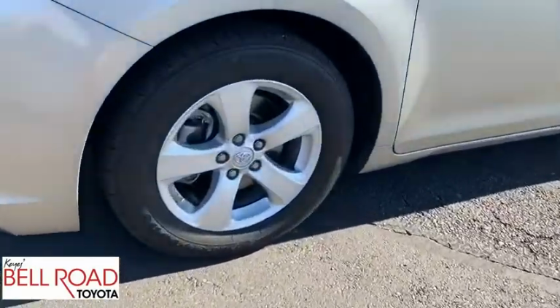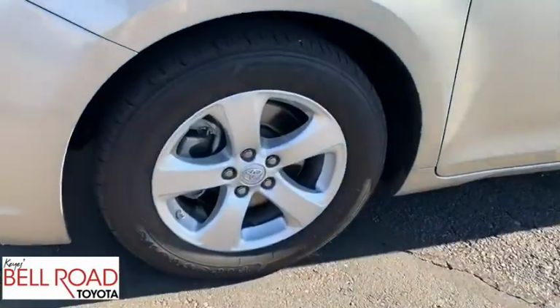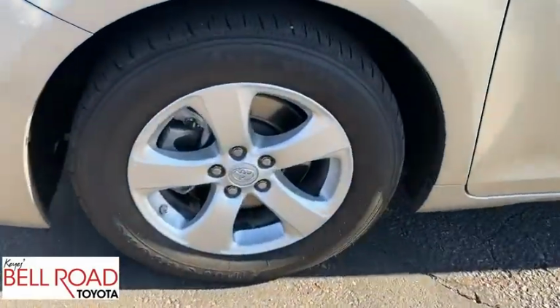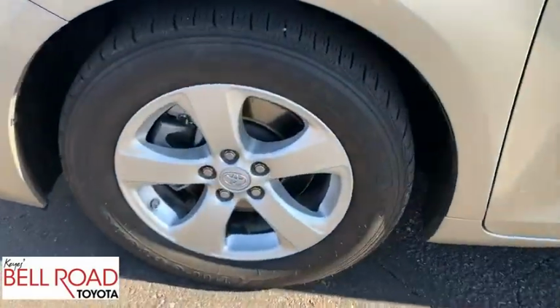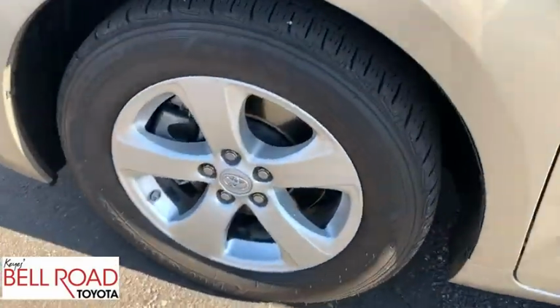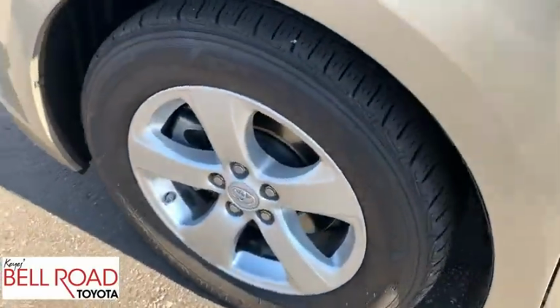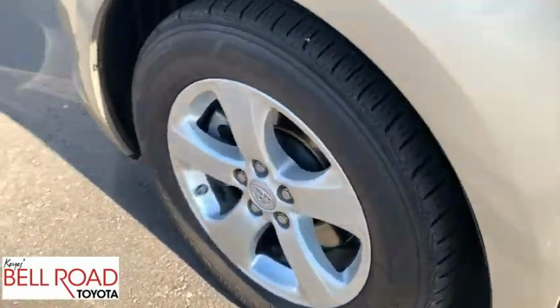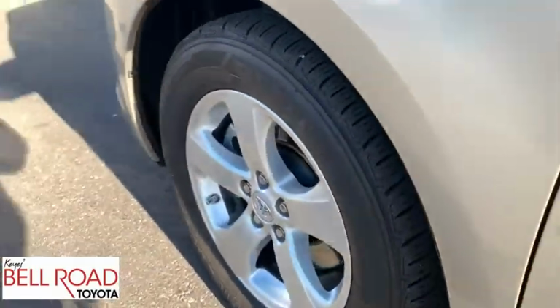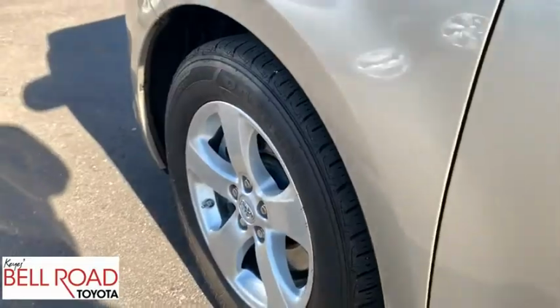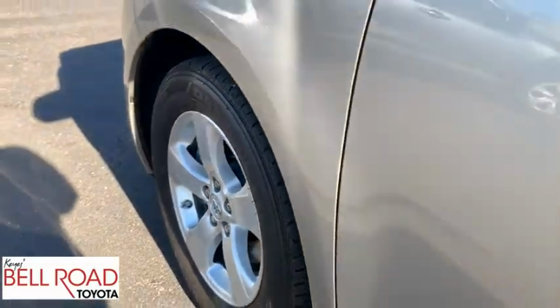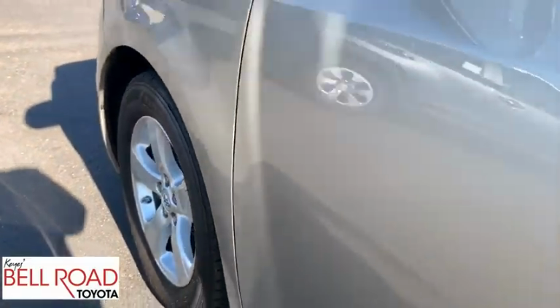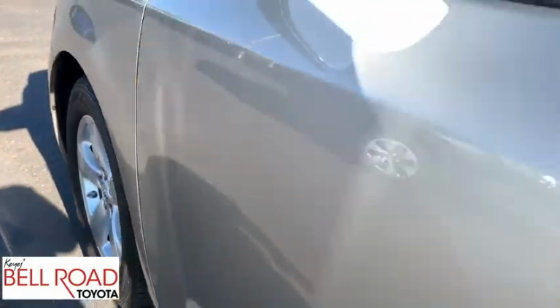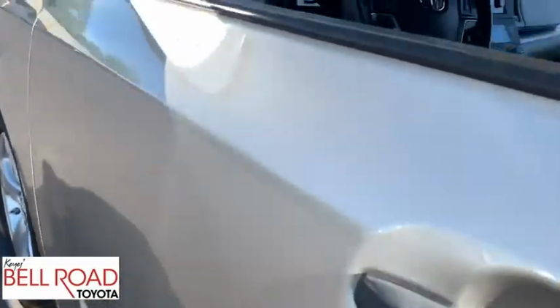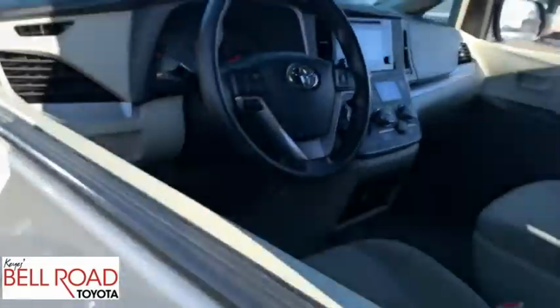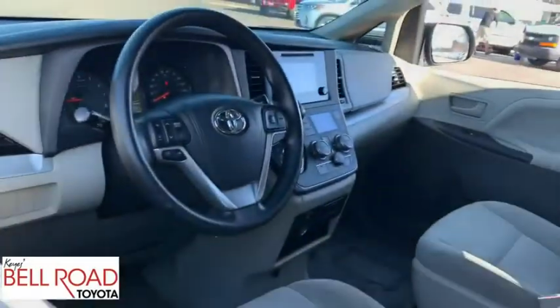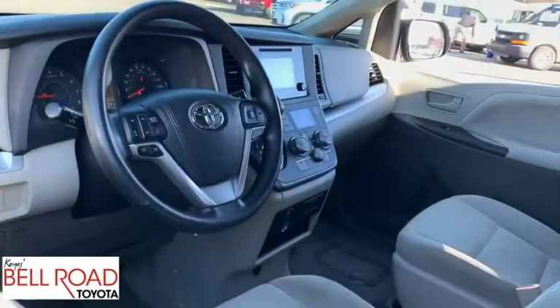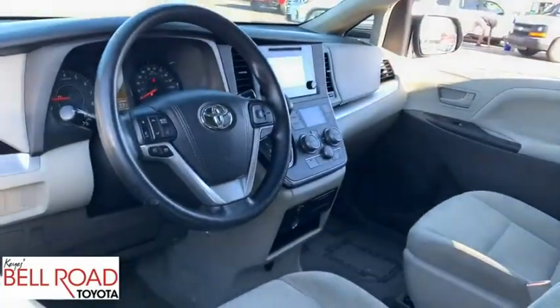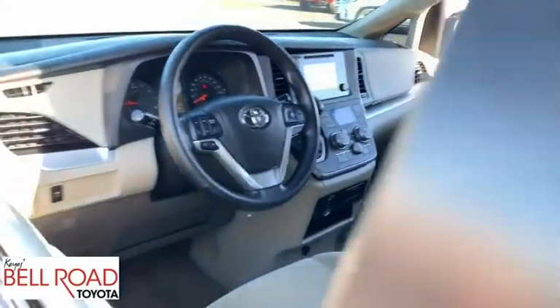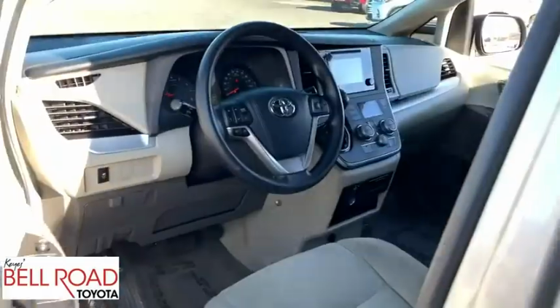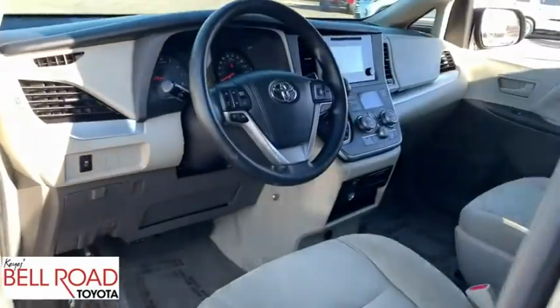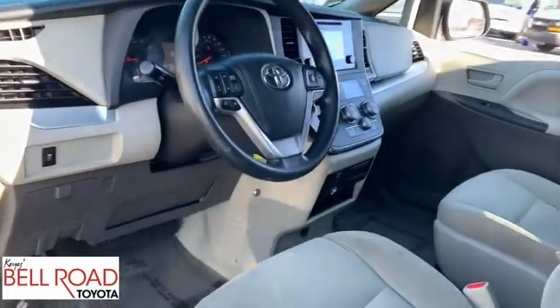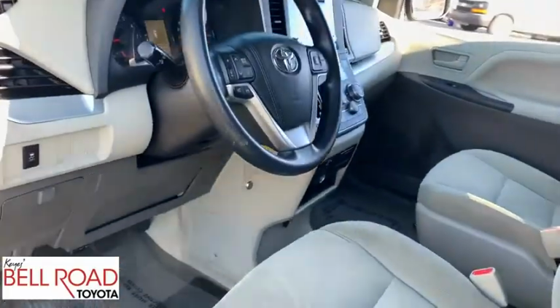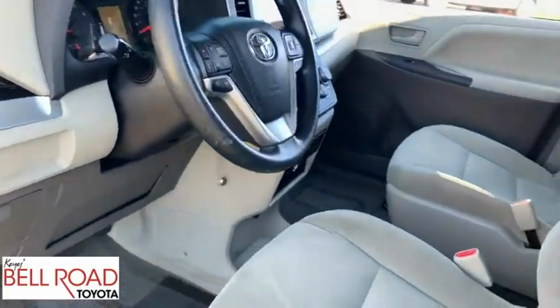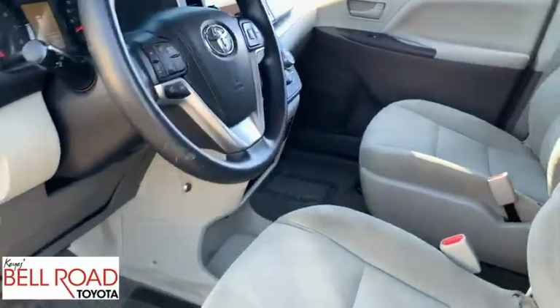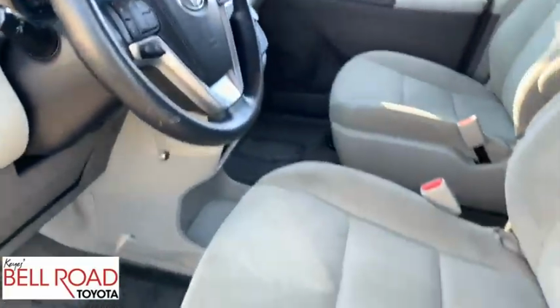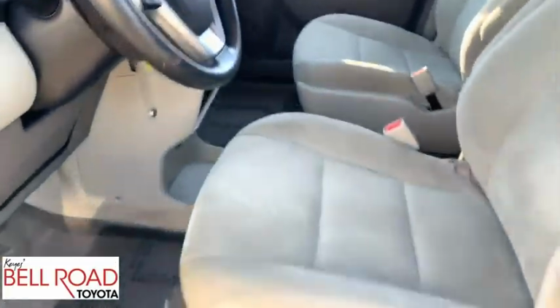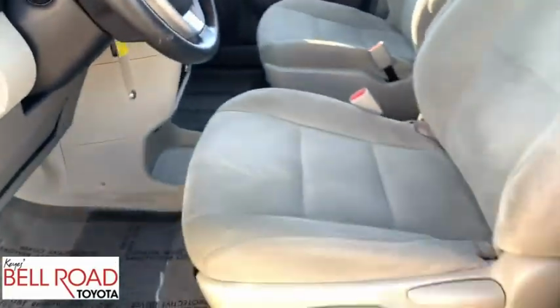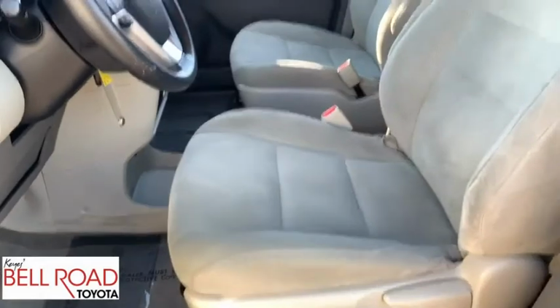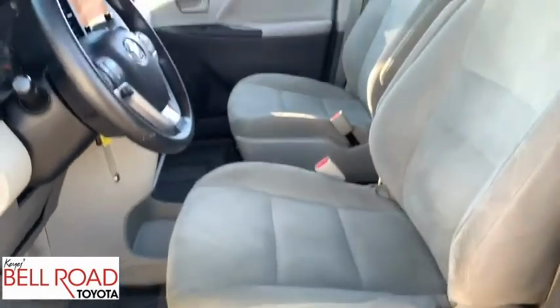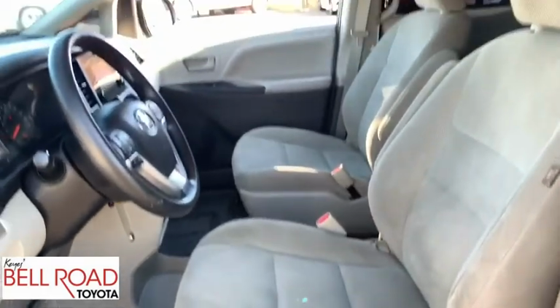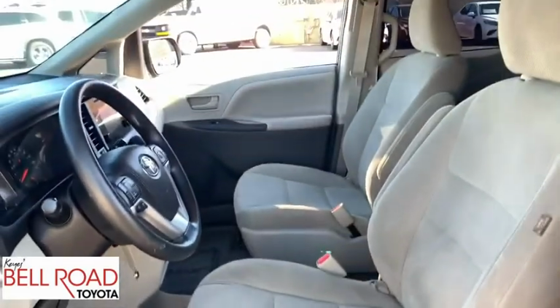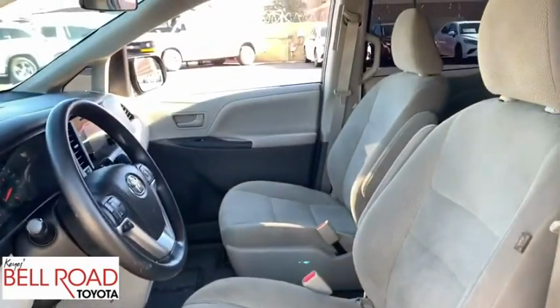Four-wheel disc brakes, aluminum wheels, AM-FM stereo radio, front-wheel drive, climate control, rear defrost, power door locks, bucket seats, CD player.